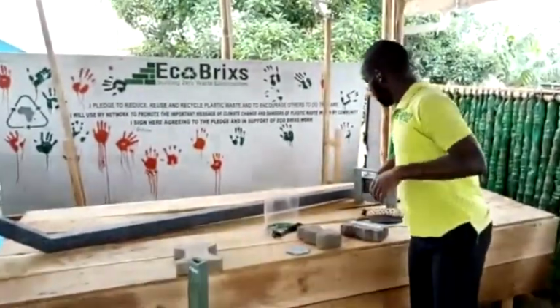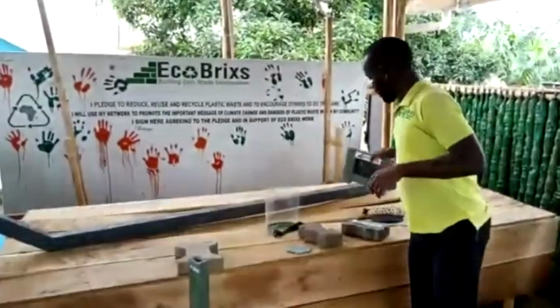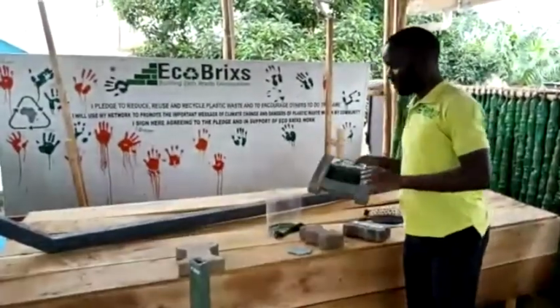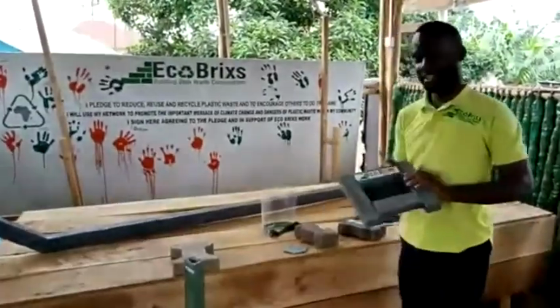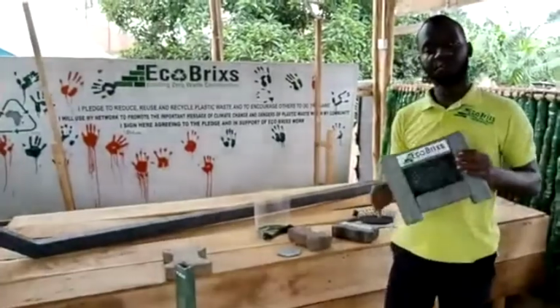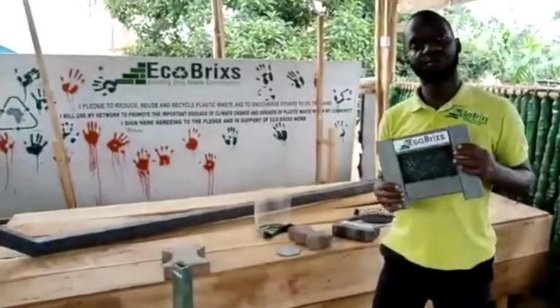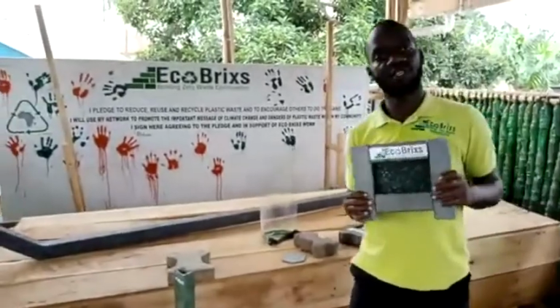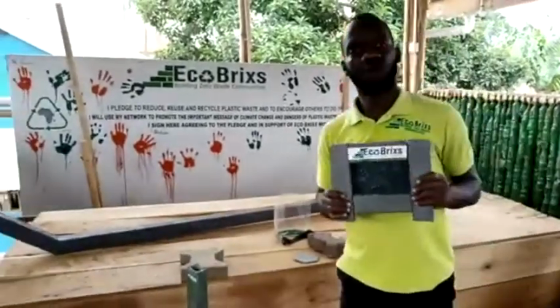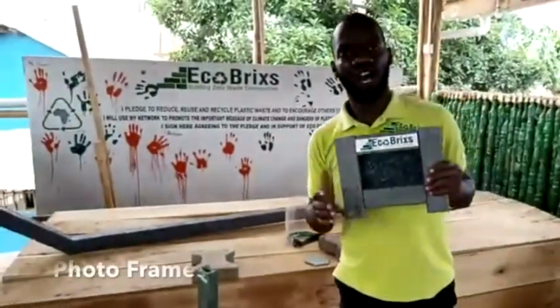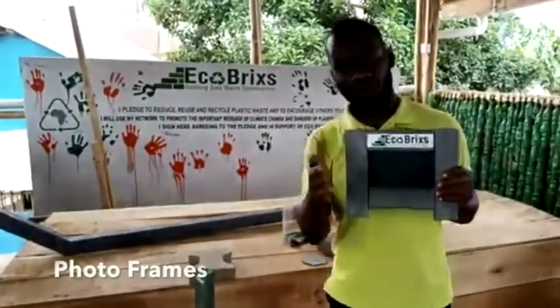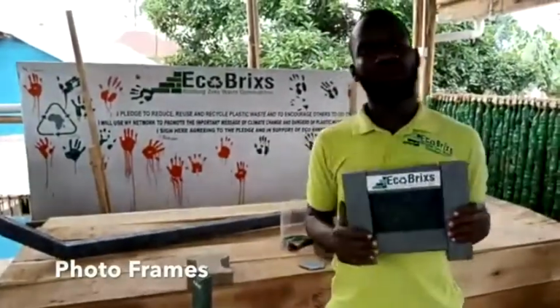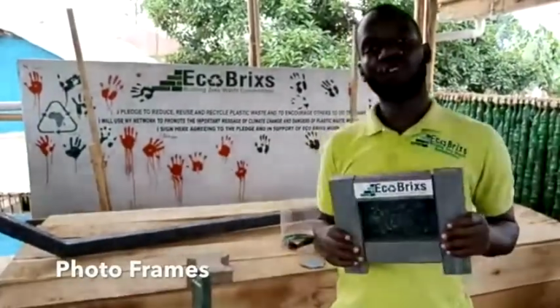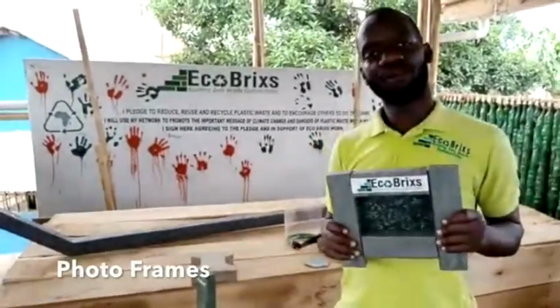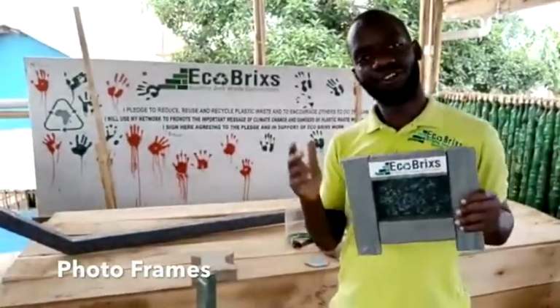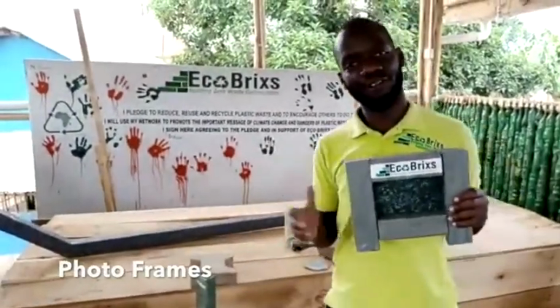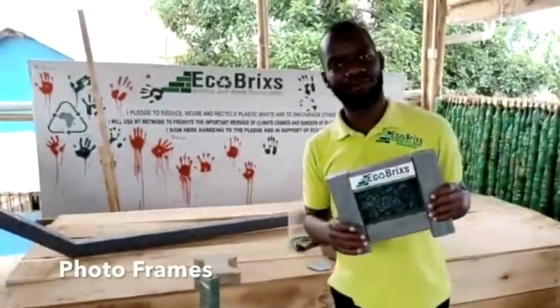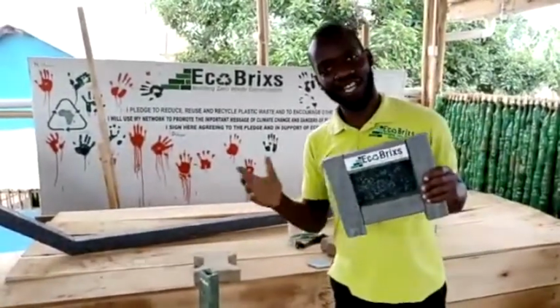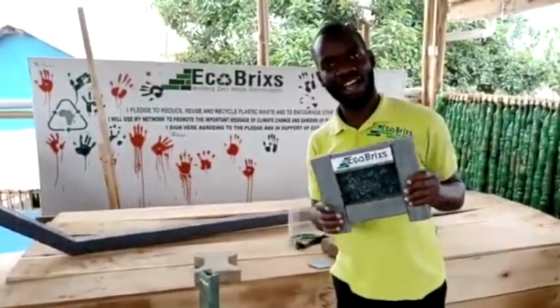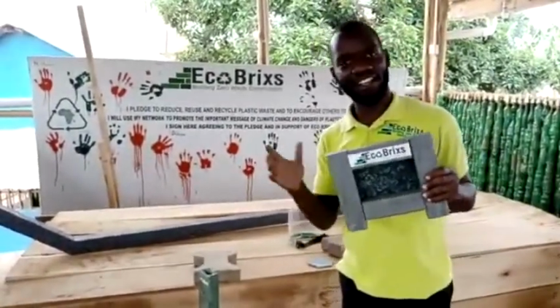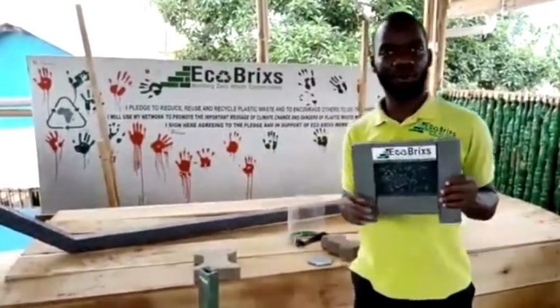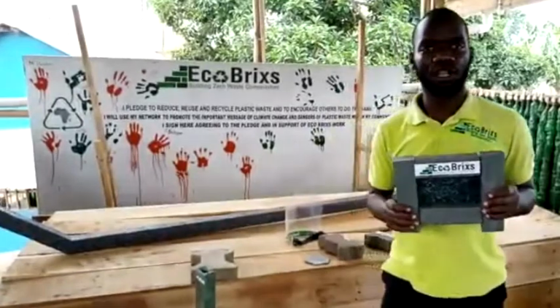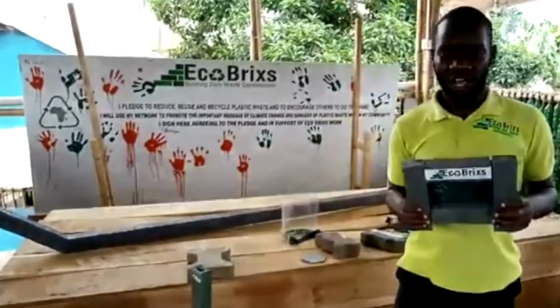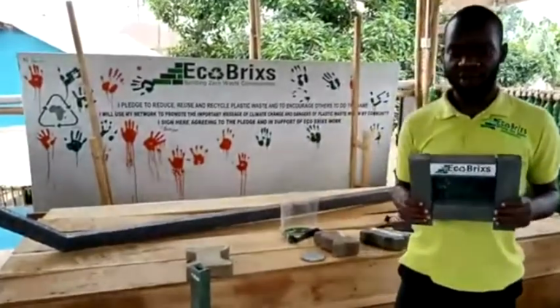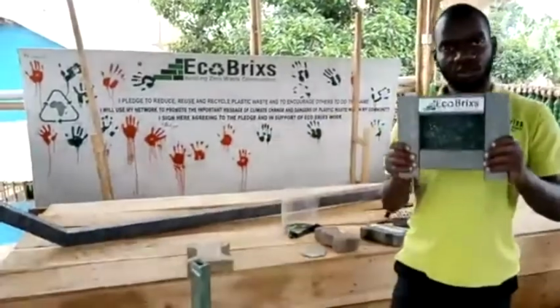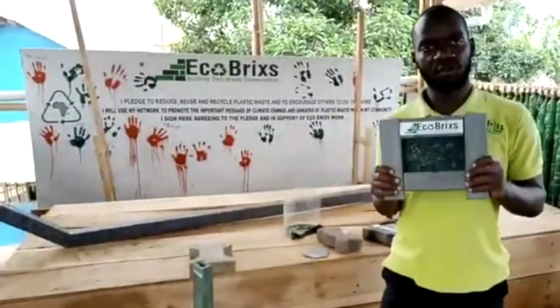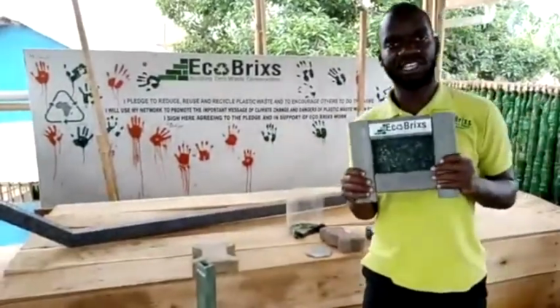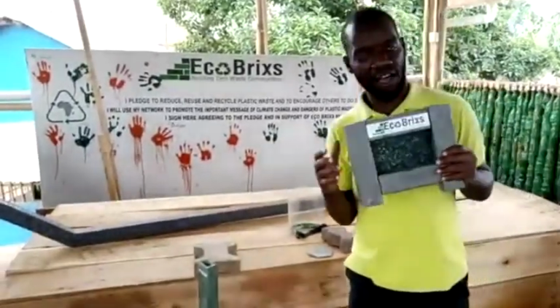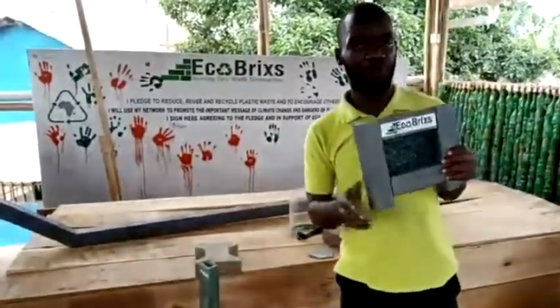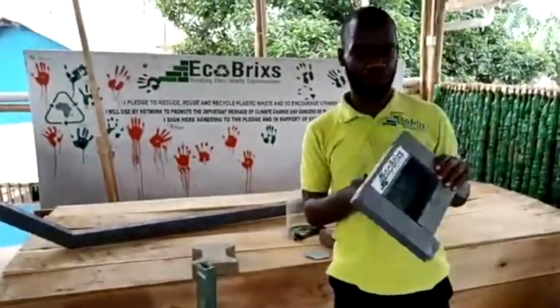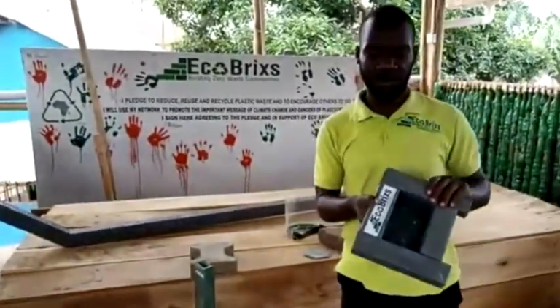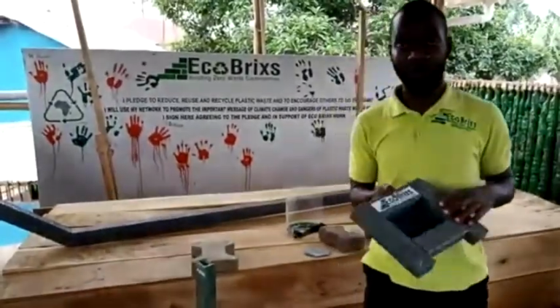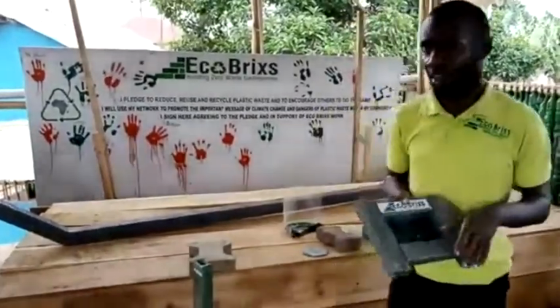We have these photo frames which are good — you can put them in your office, put them anywhere, hang them on the wall — and they are really good because they have that component of recycling from the environment.